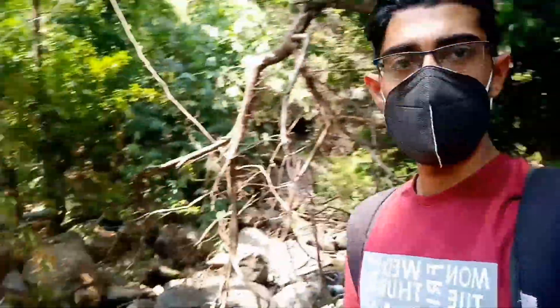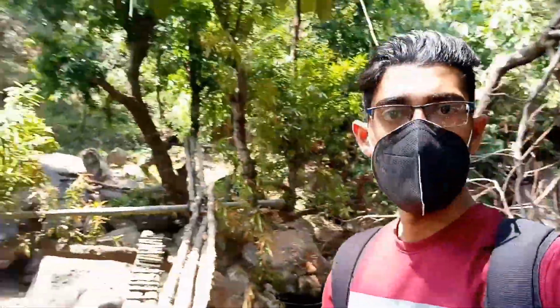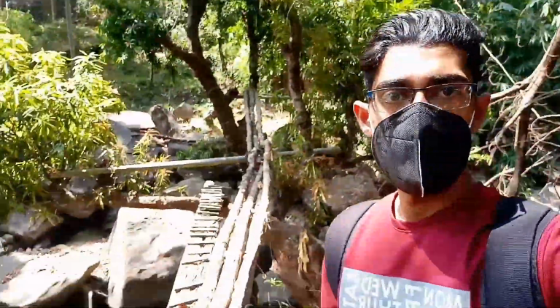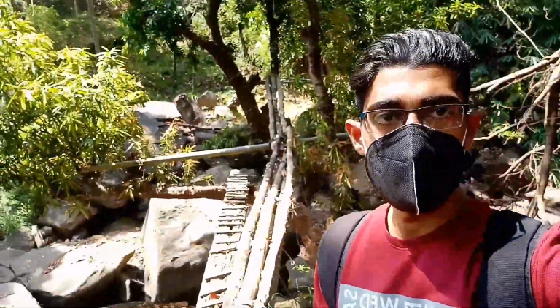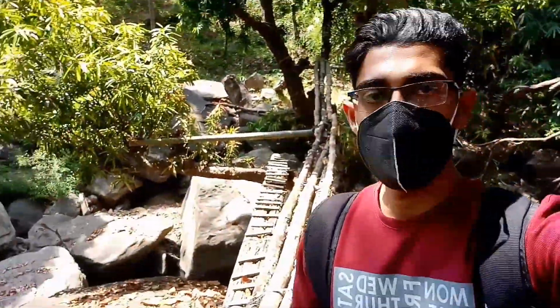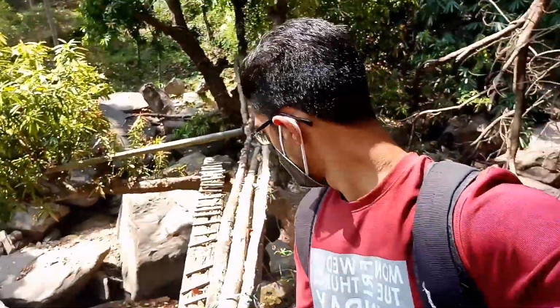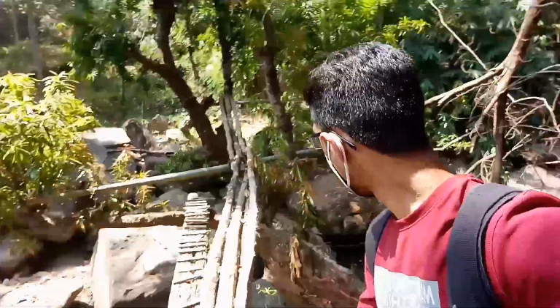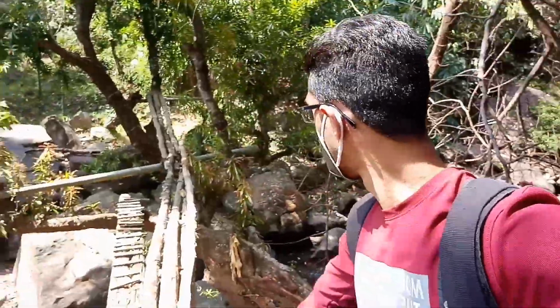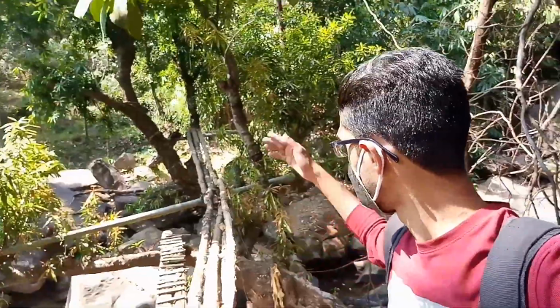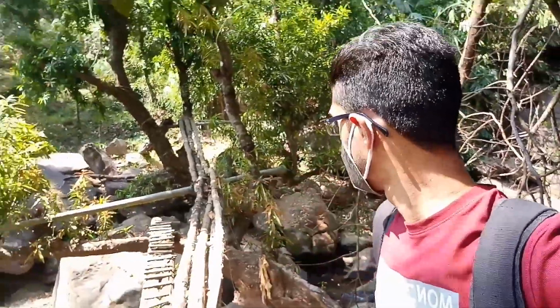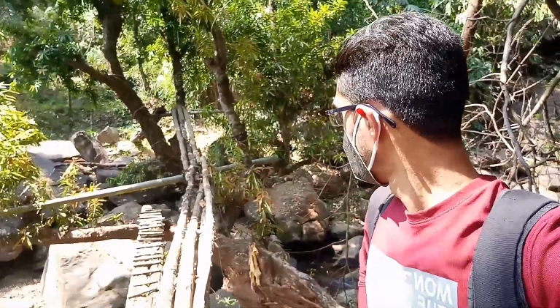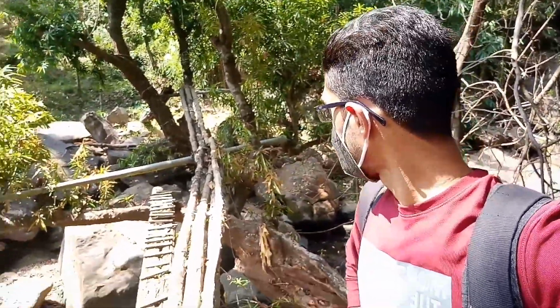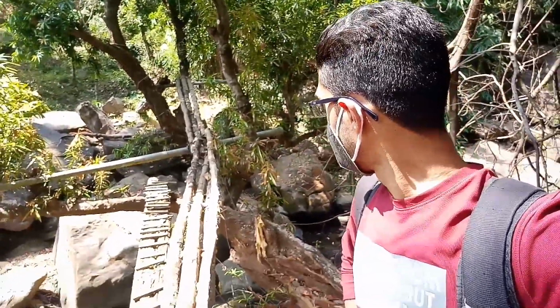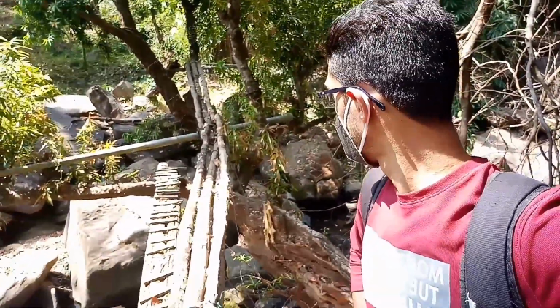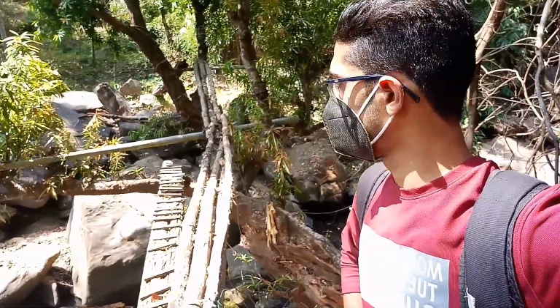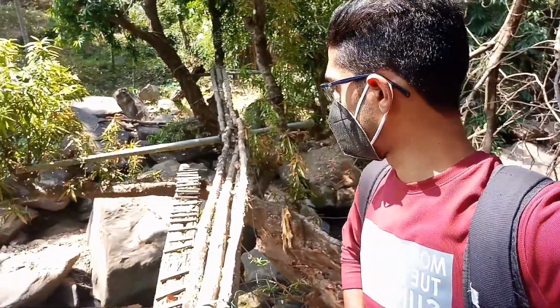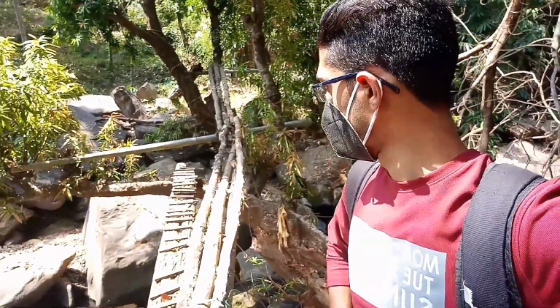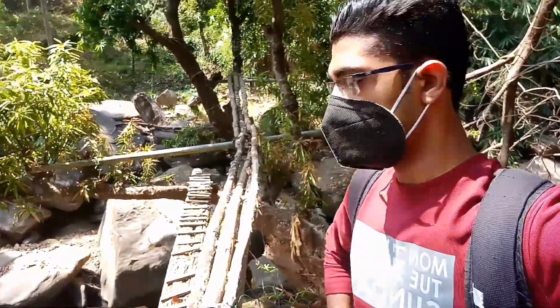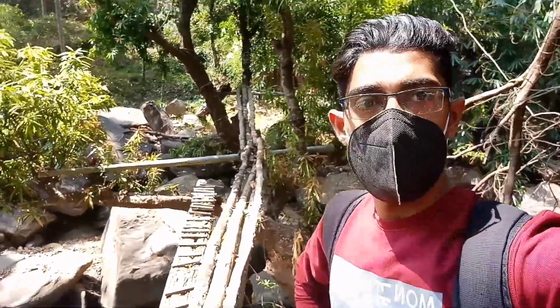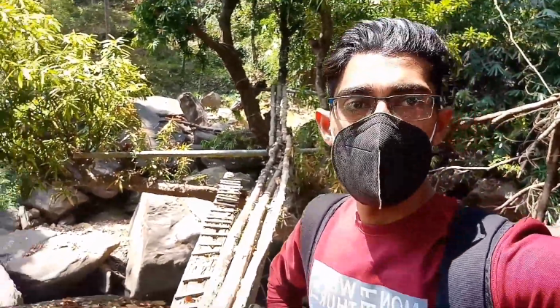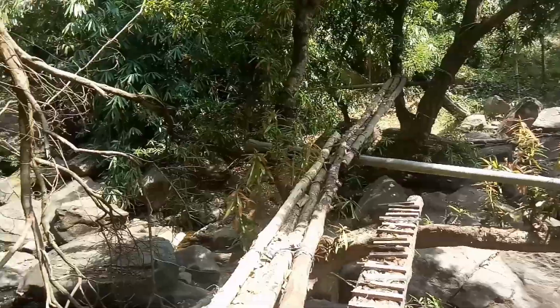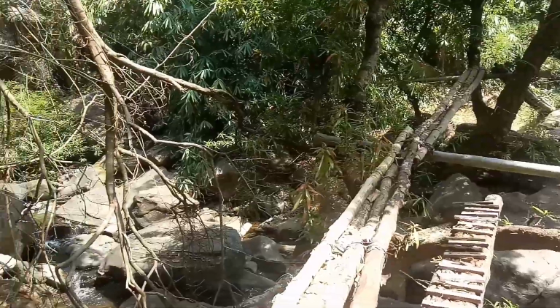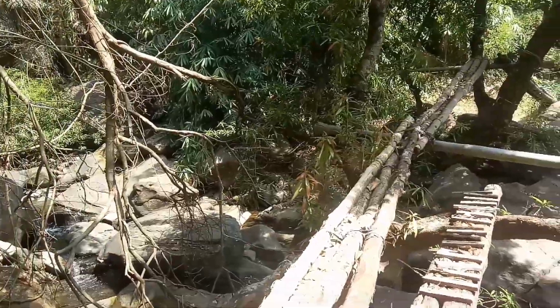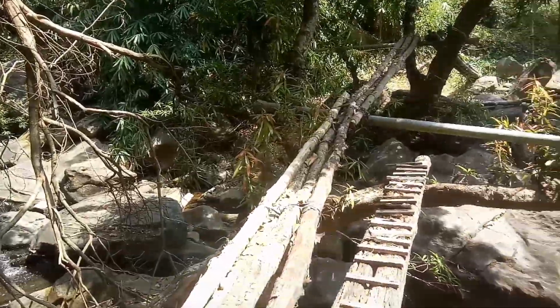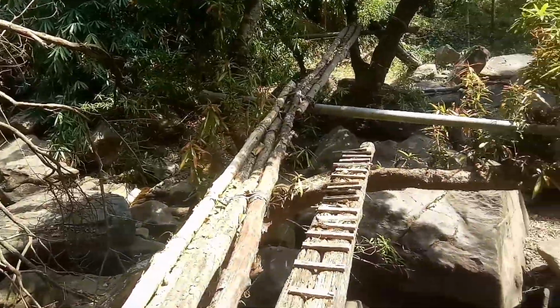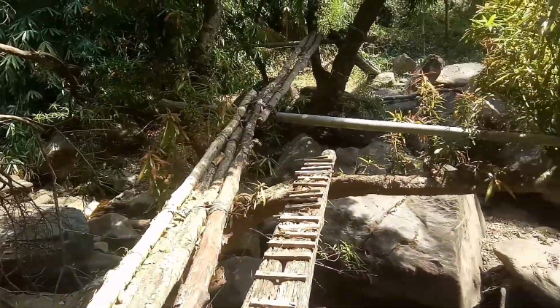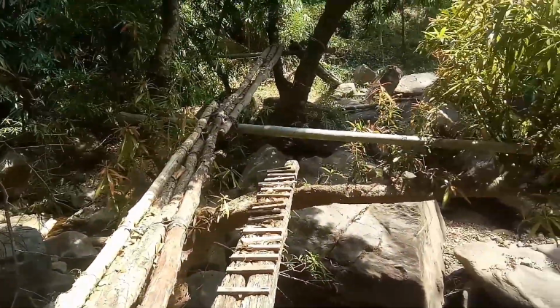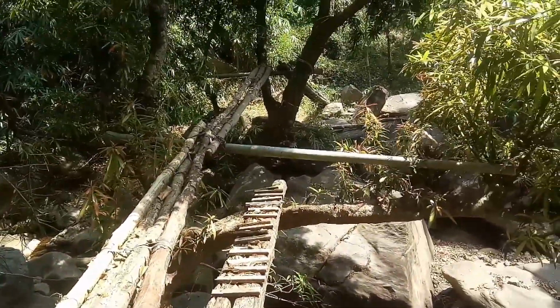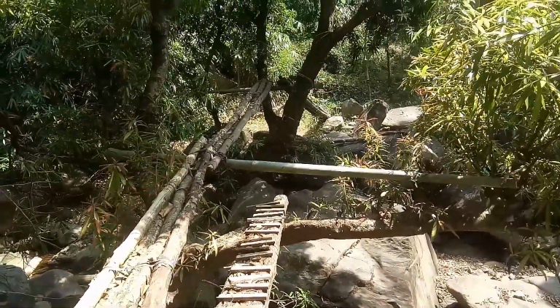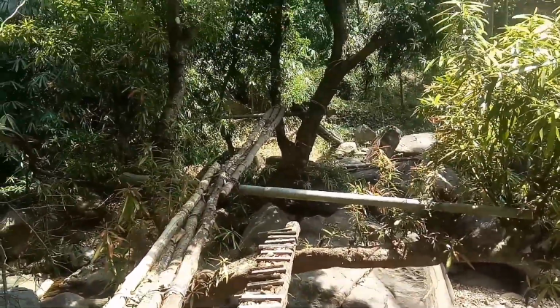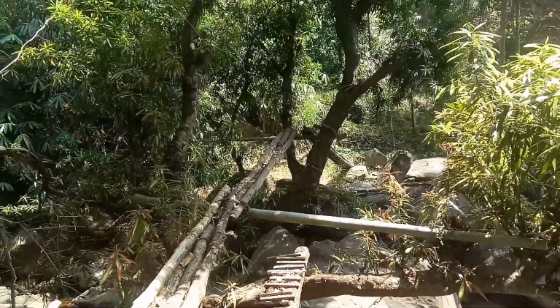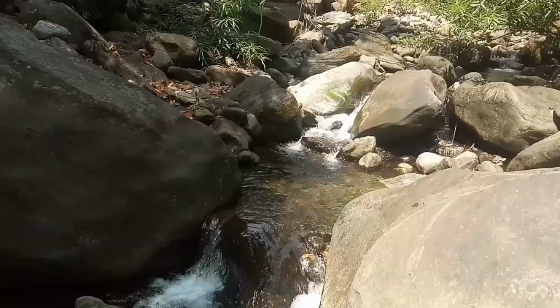If you want to take a look at the video, I can take a look at the top. I can take a look at the bottom.